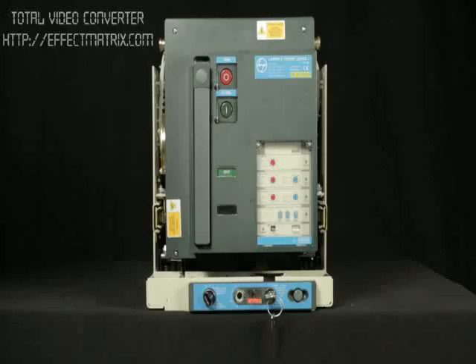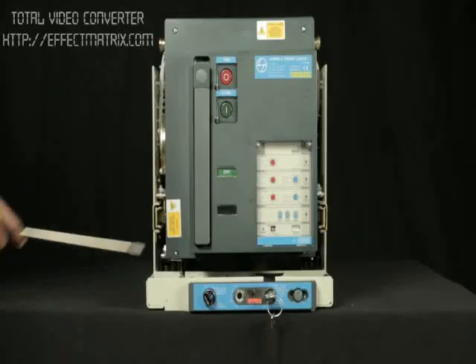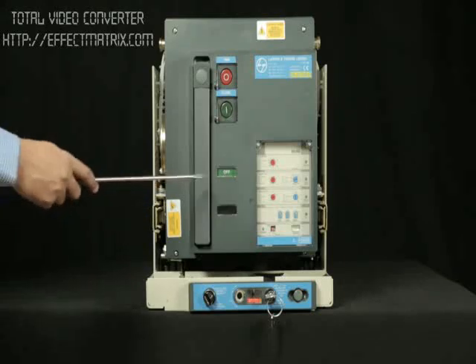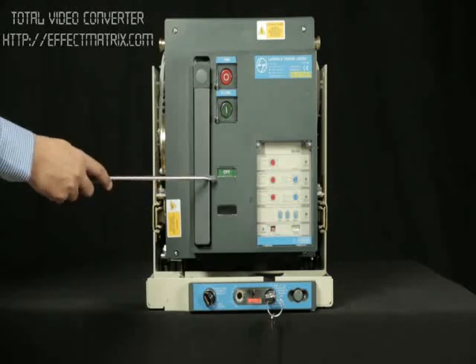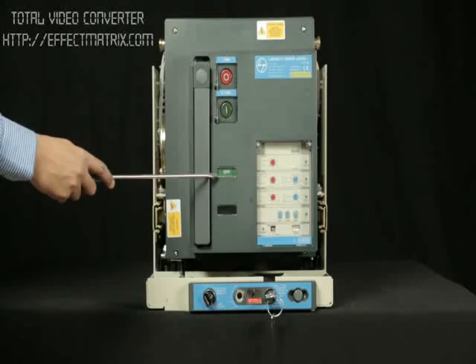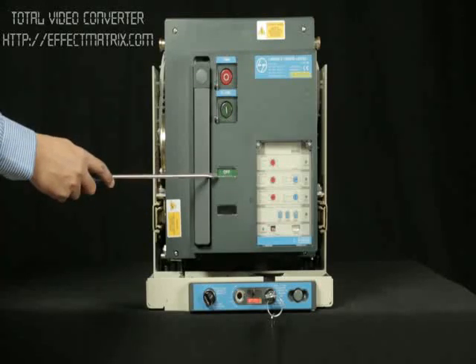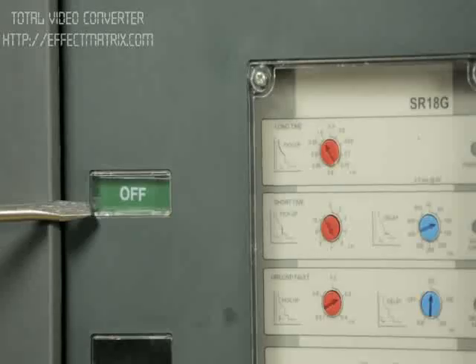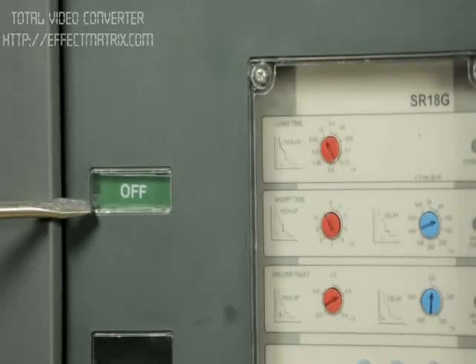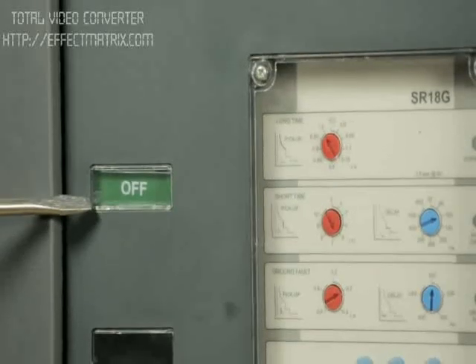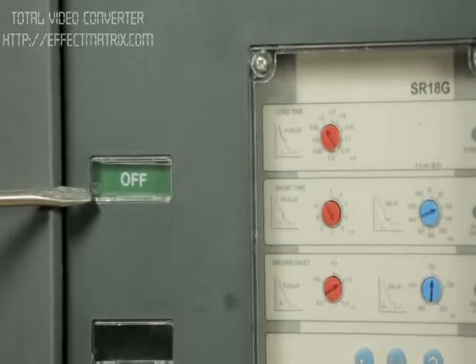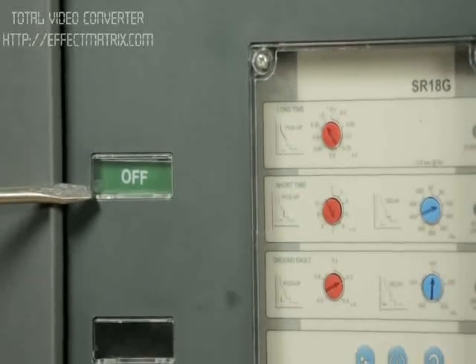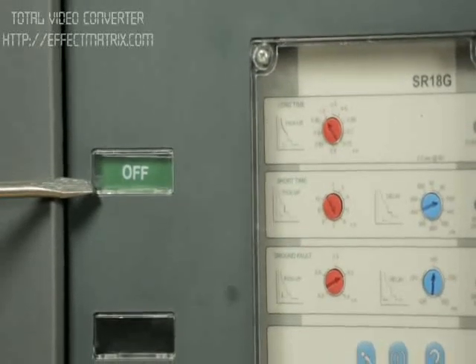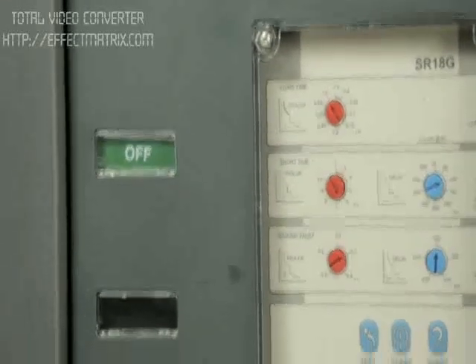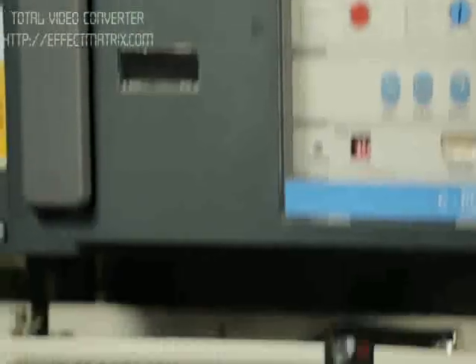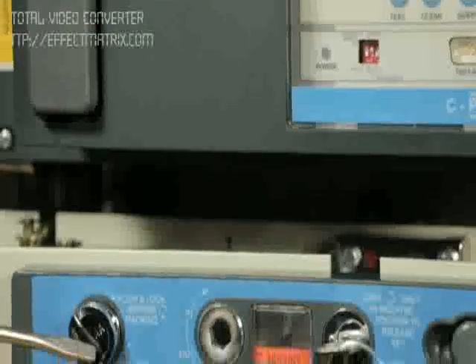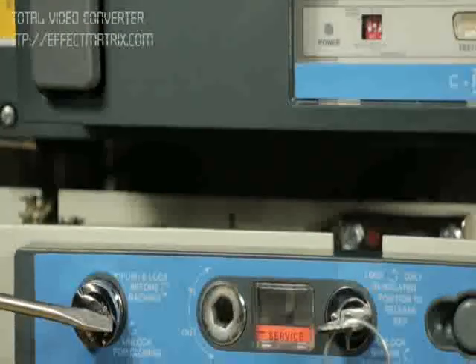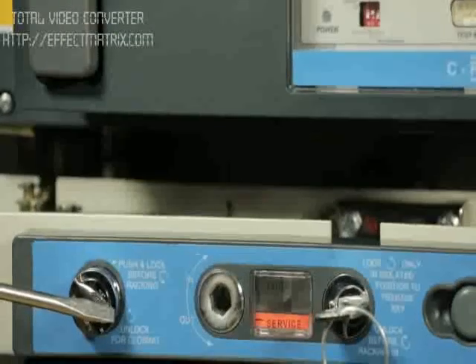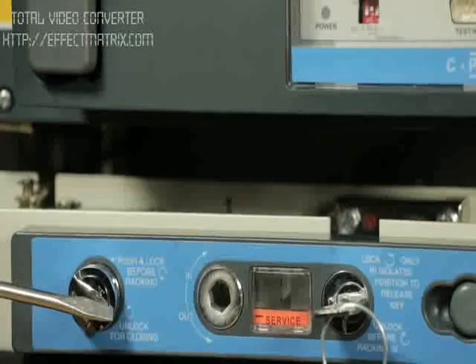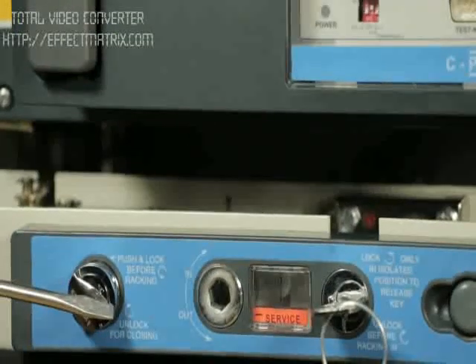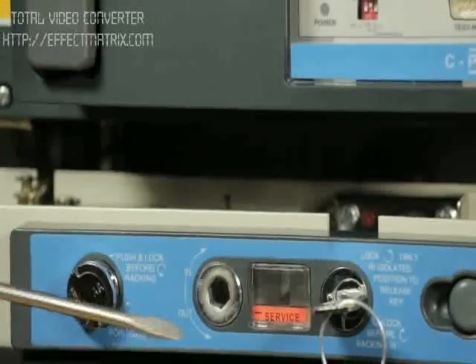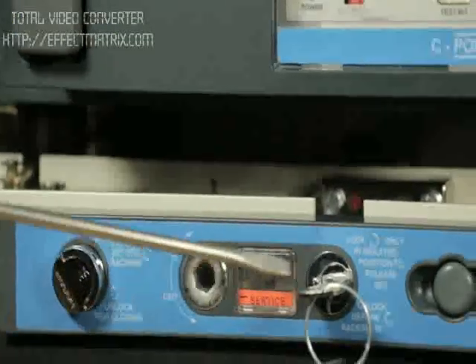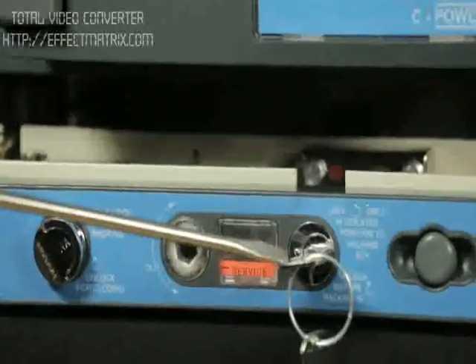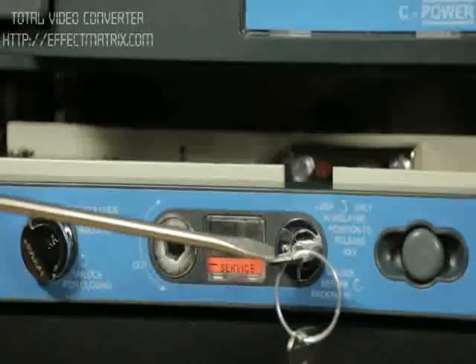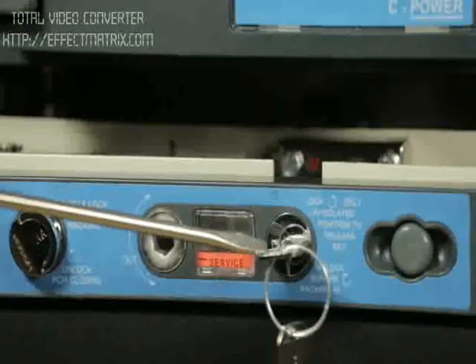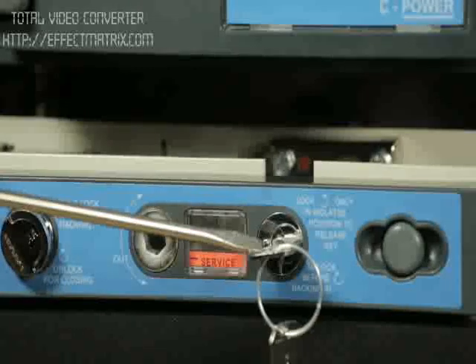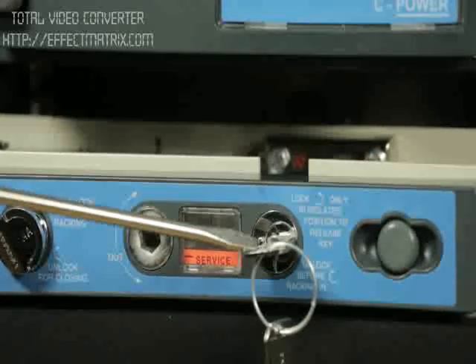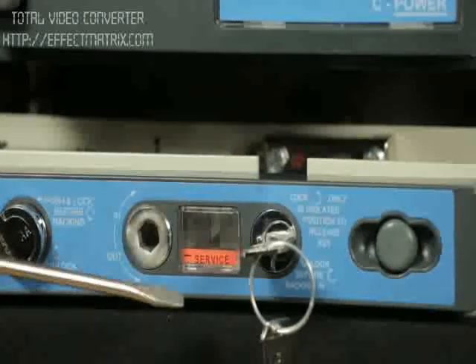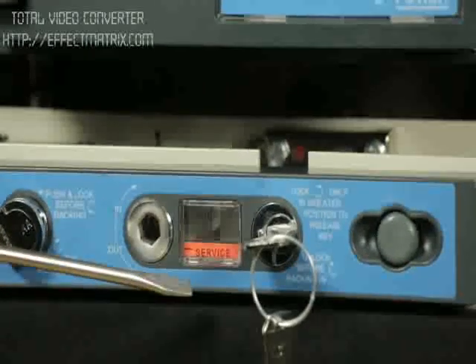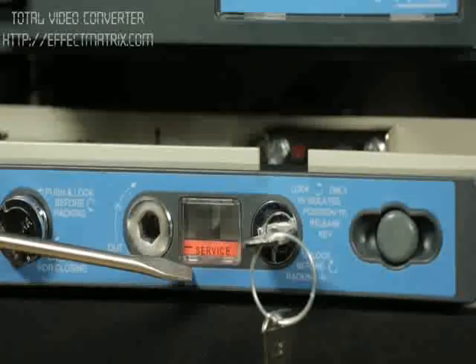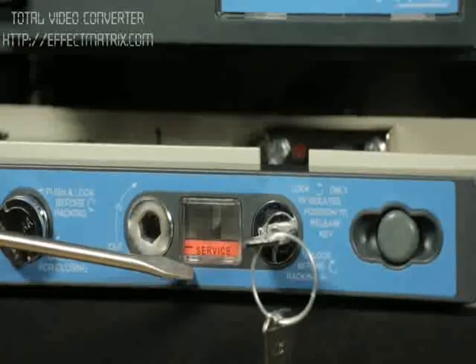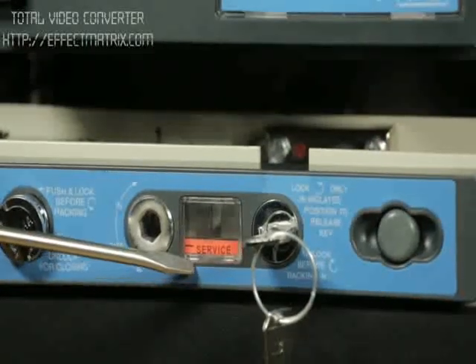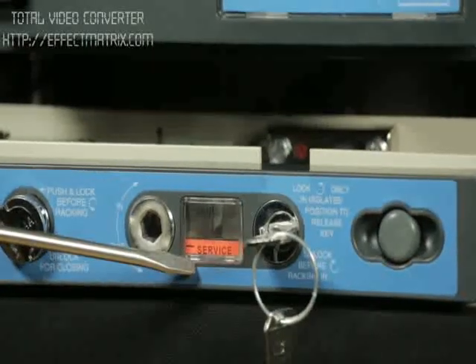Check the status of the breaker. The breaker should be in the OFF position. Check the racking interlock if any. The breaker is in service position.